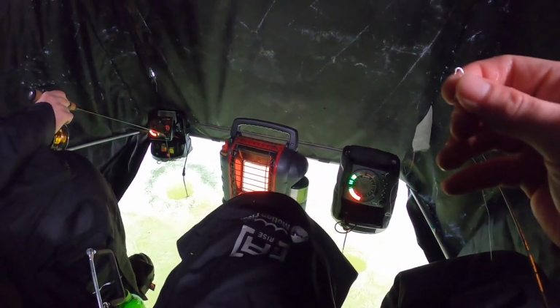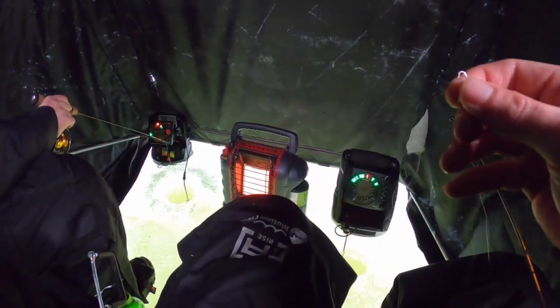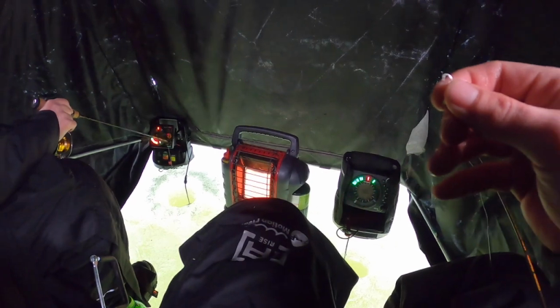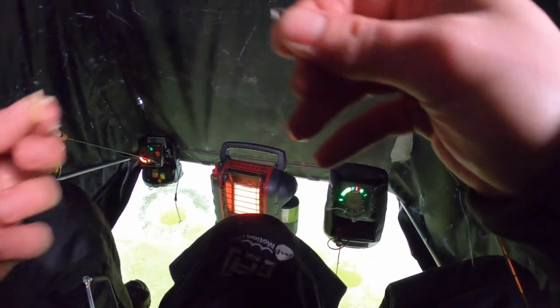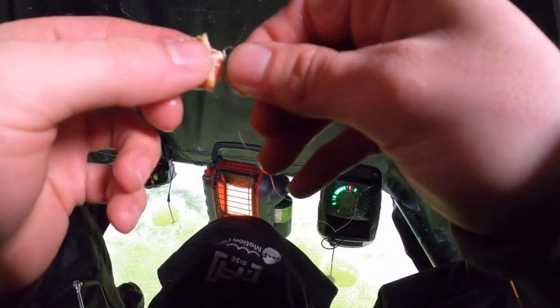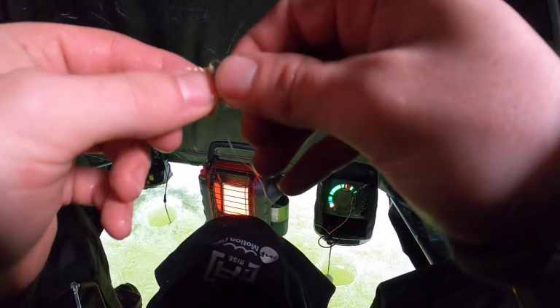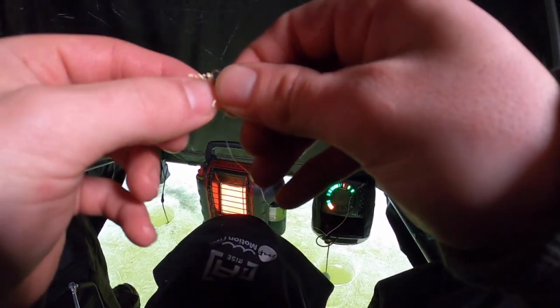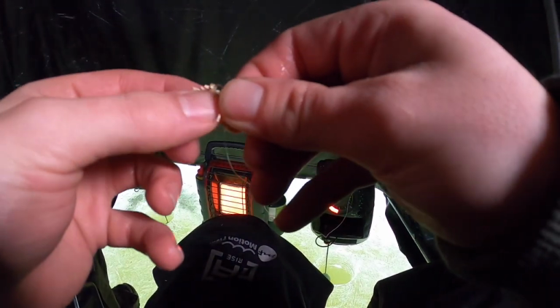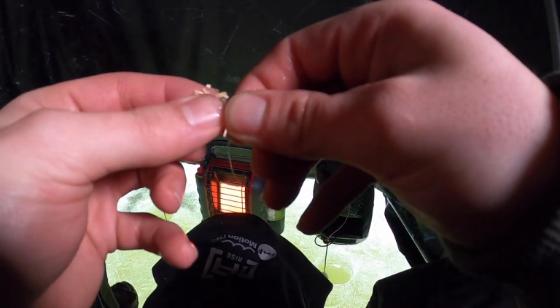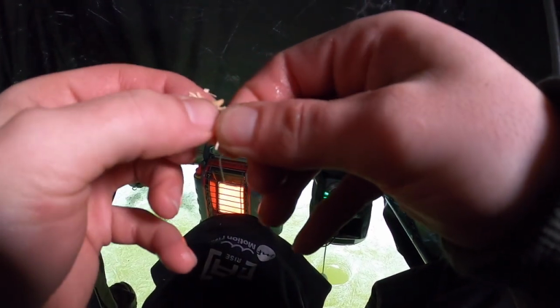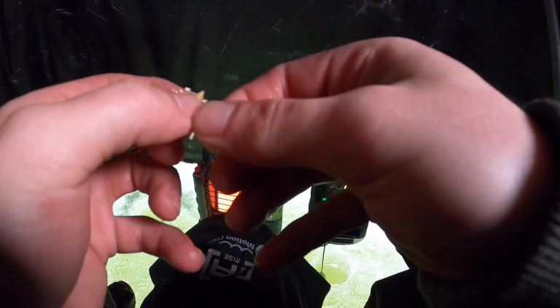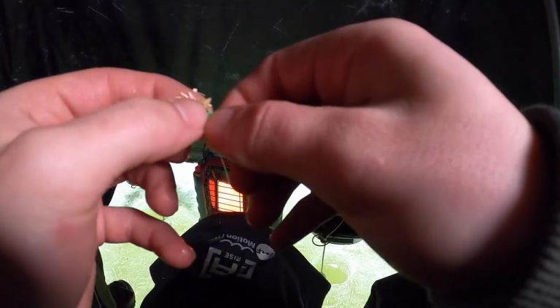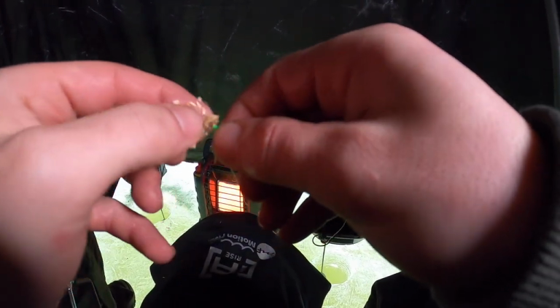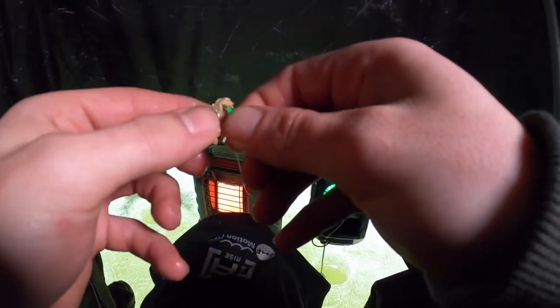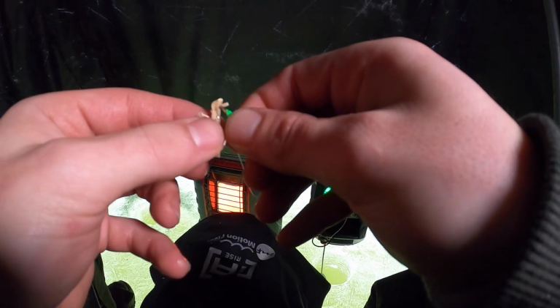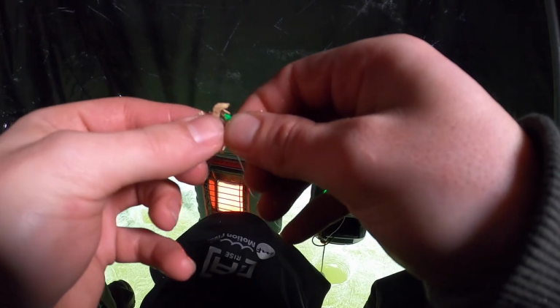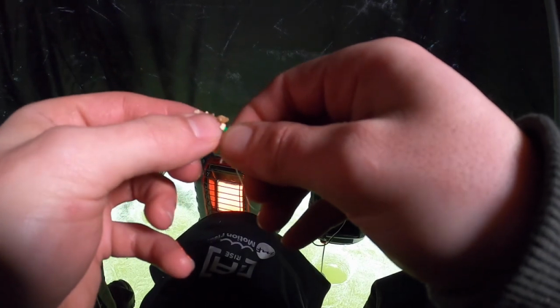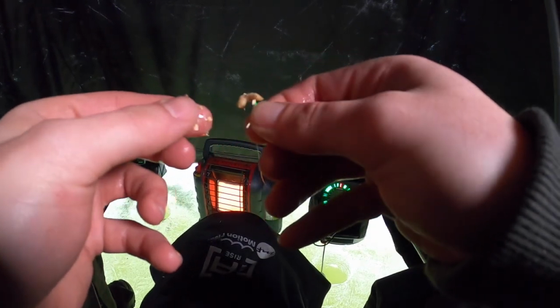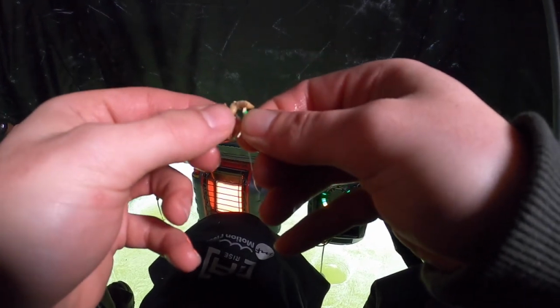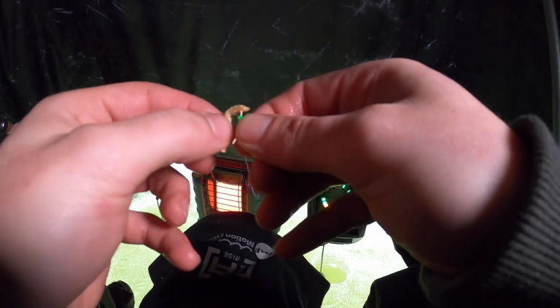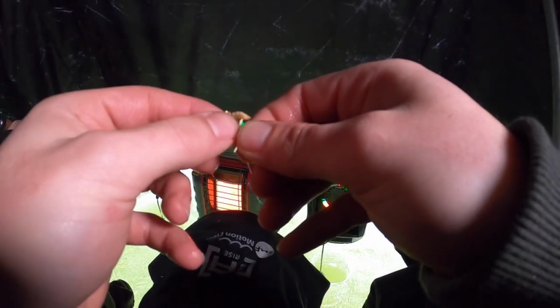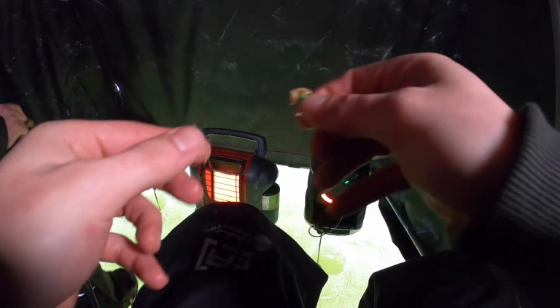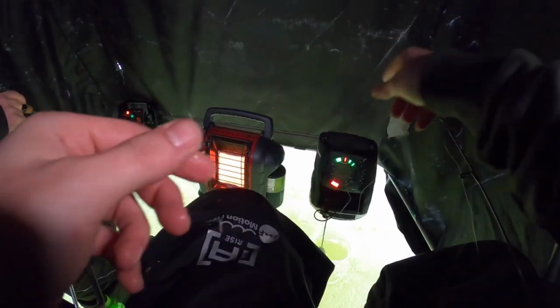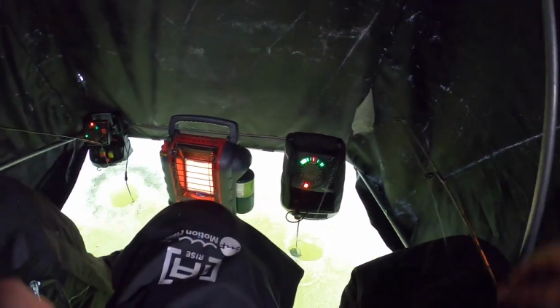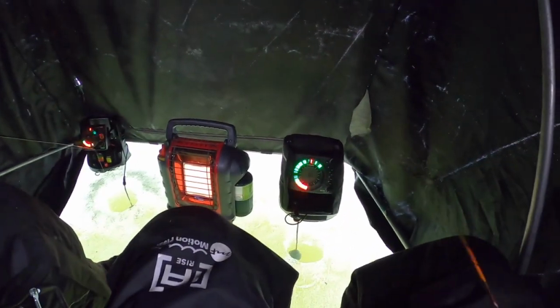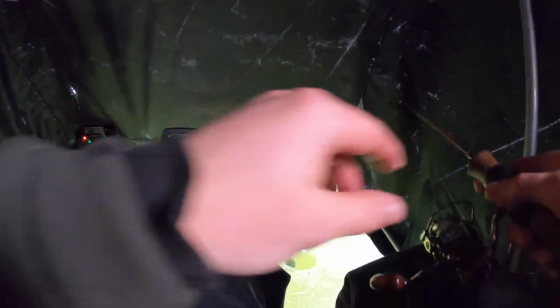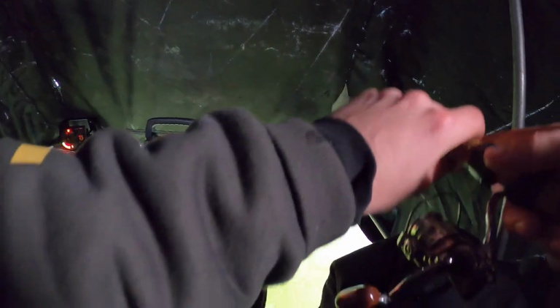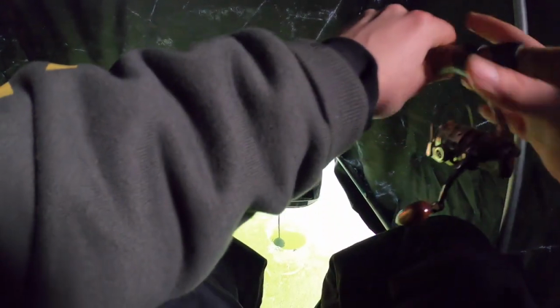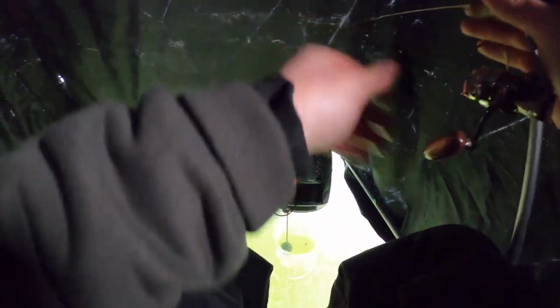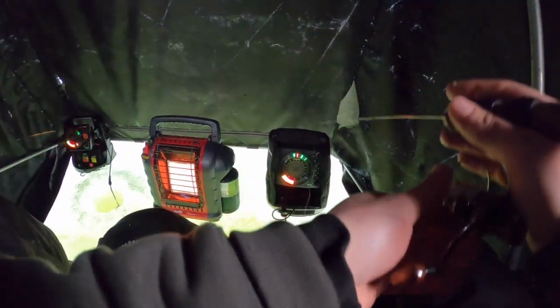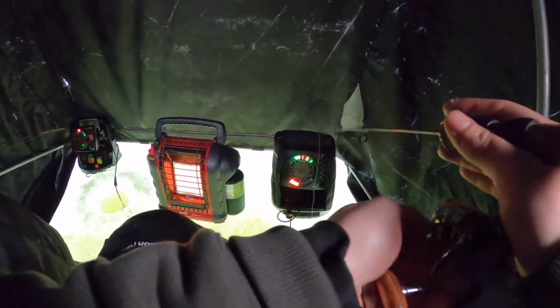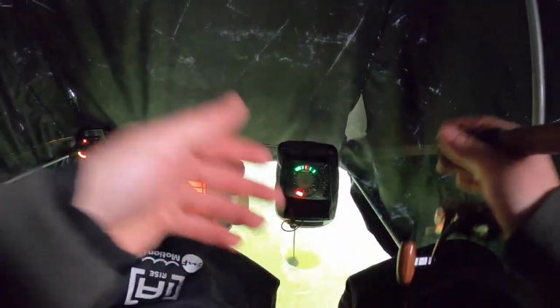Don't drop it all the way down to the bottom — keep it over the top of their head, shake it, maybe give it a pause. These fish are coming up to eat, and when they come up to eat, they hit it a lot harder. You can detect that strike a lot better and you're just going to catch more fish.